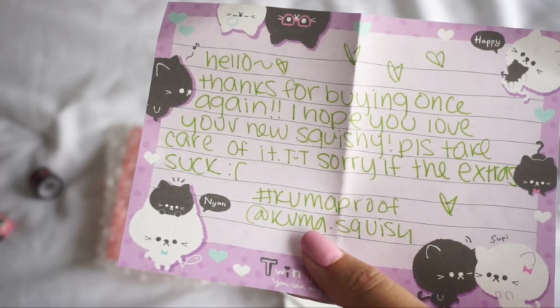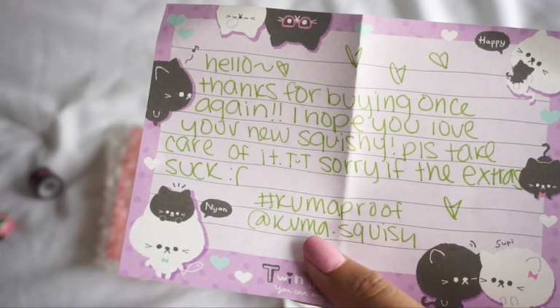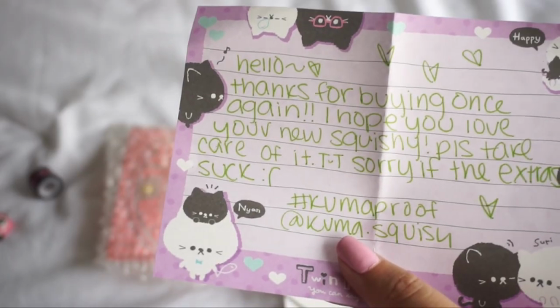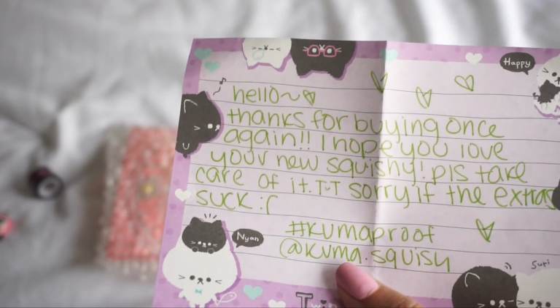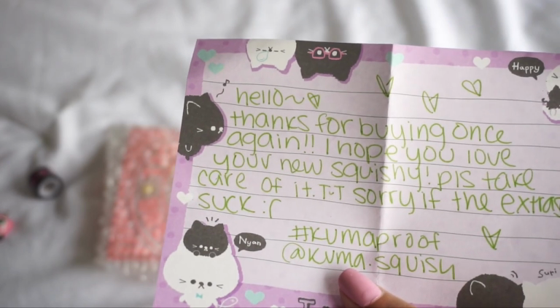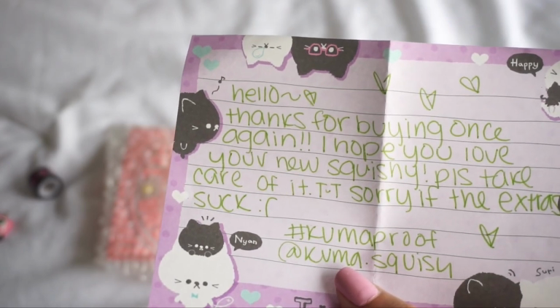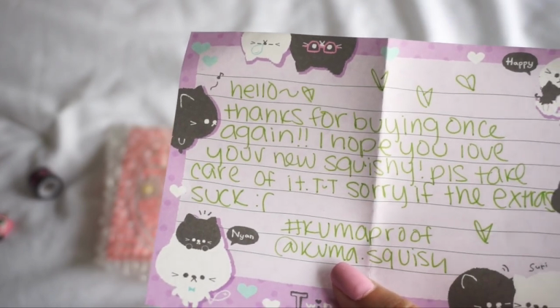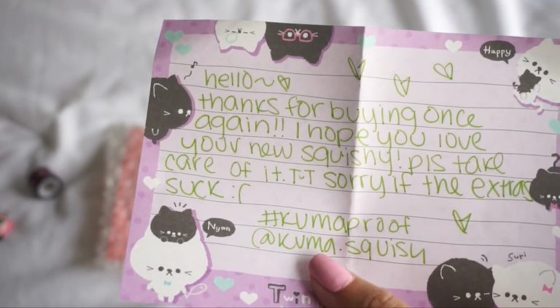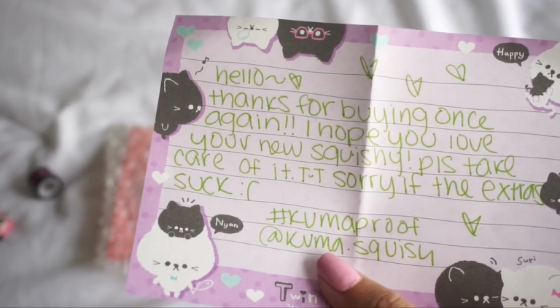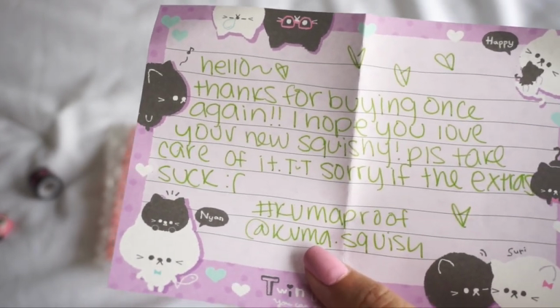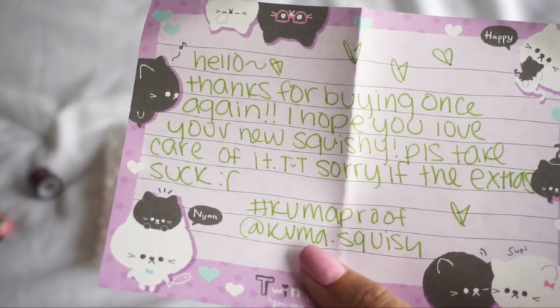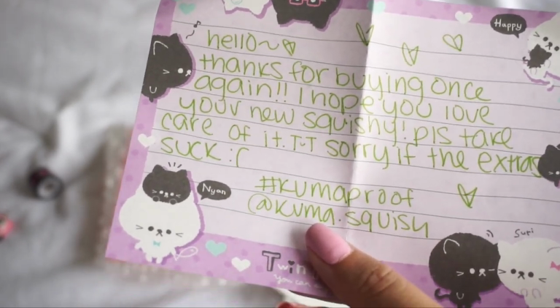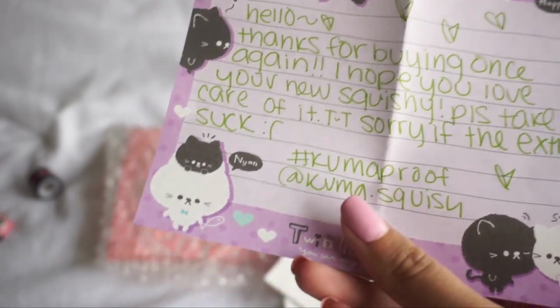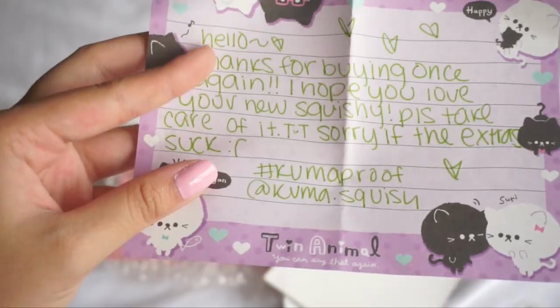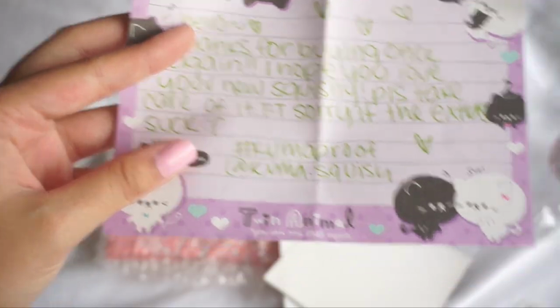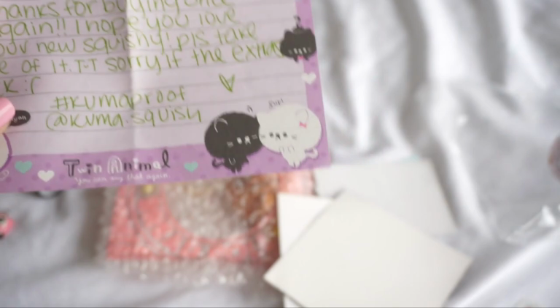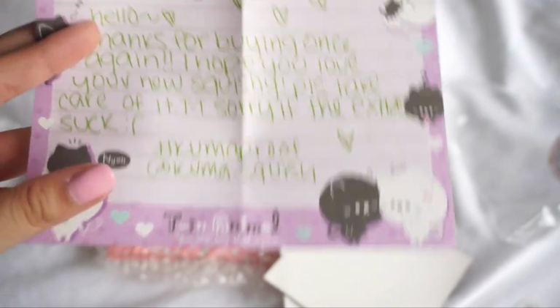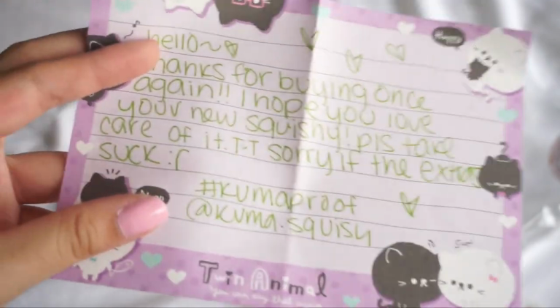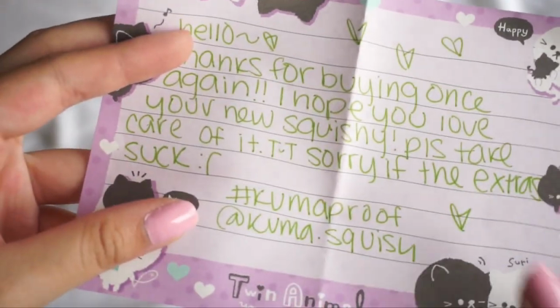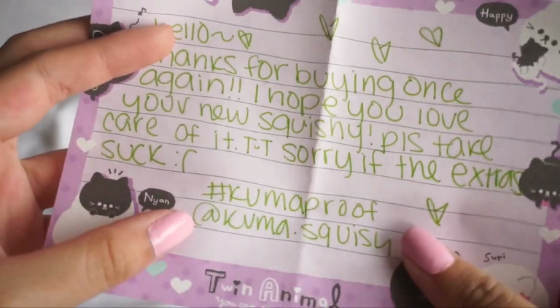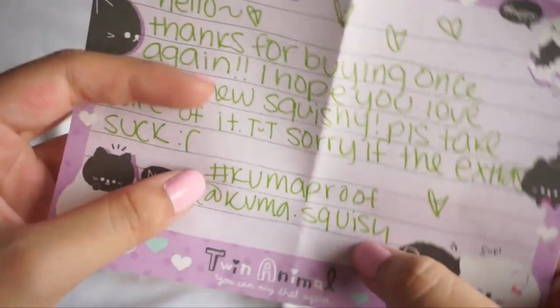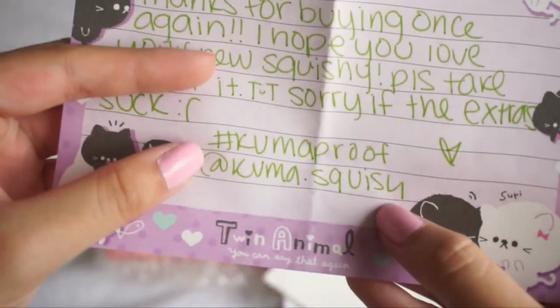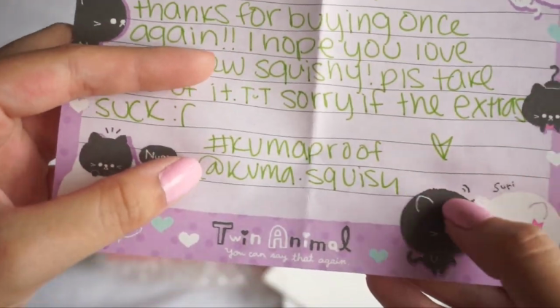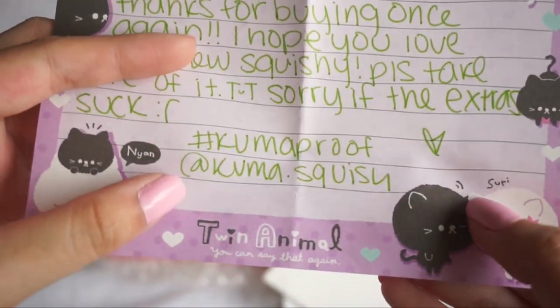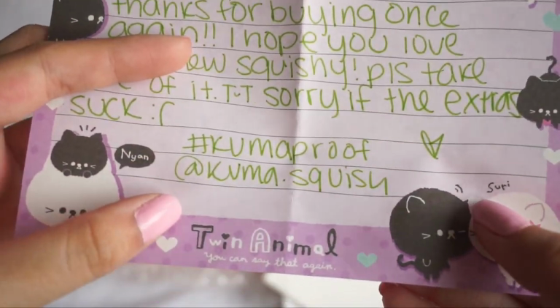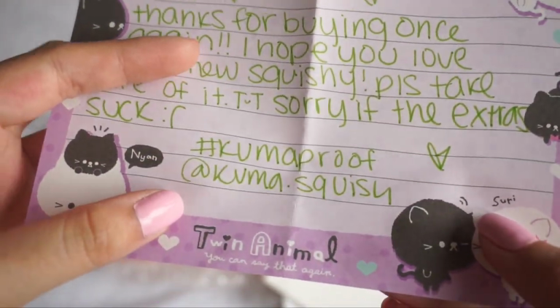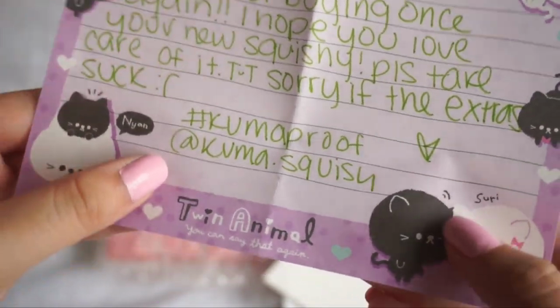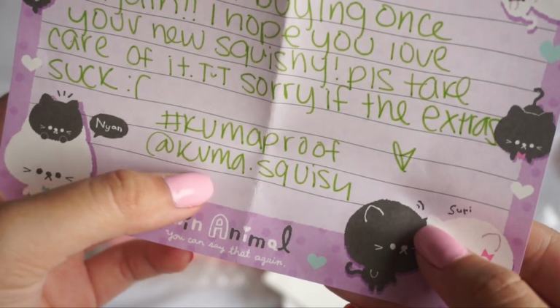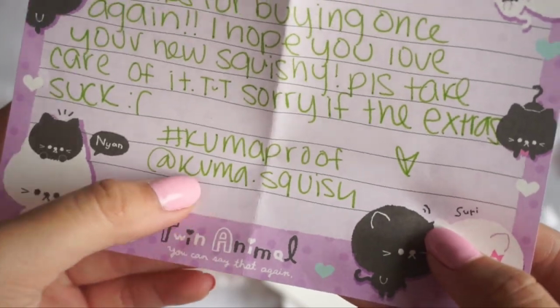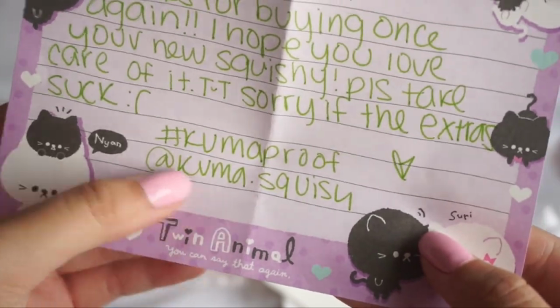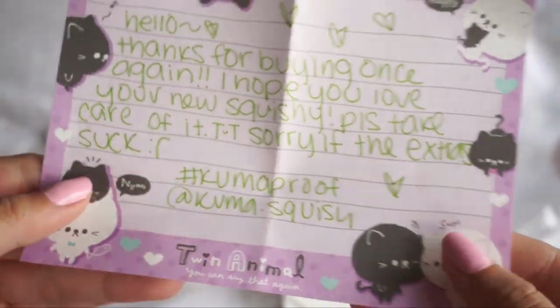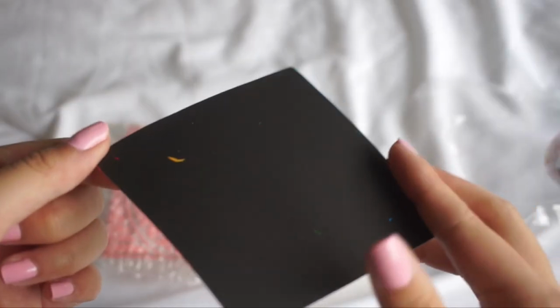The note says: thanks for buying once again. I hope you love your new squishy. Please take care of it. Sorry if the extras suck — no, they don't, they're really good. Her hashtag is hashtag kumaproof and her account is kuma.squish.